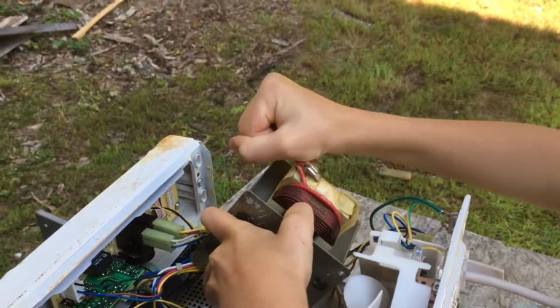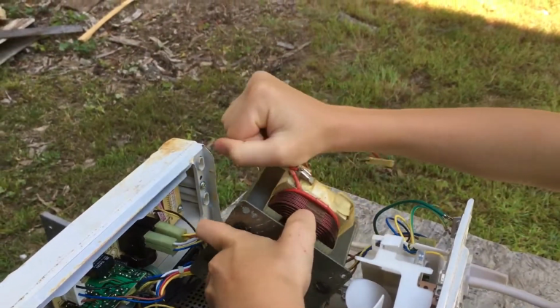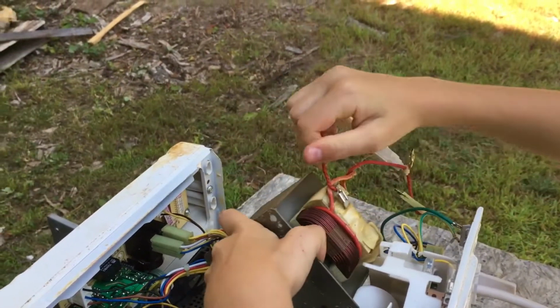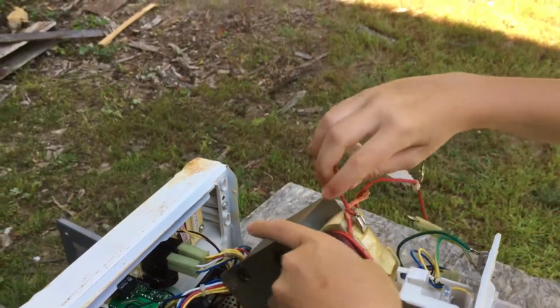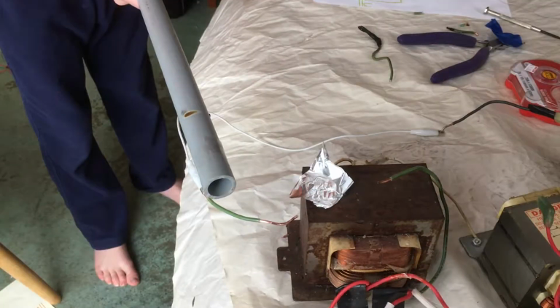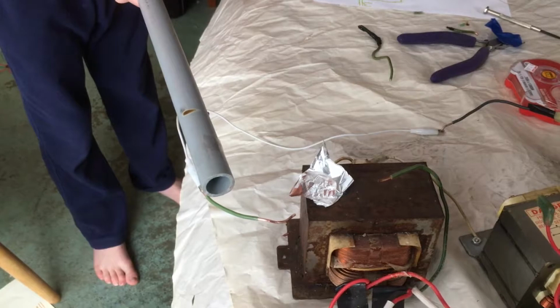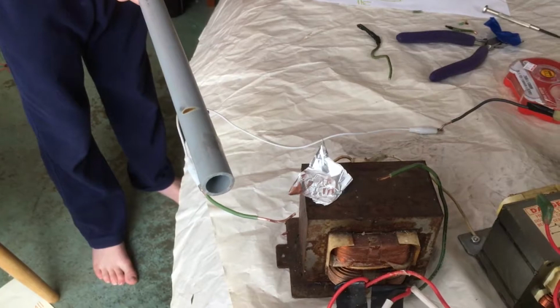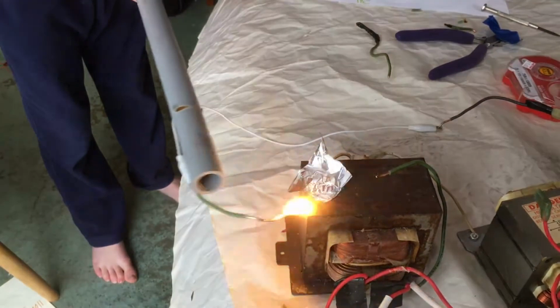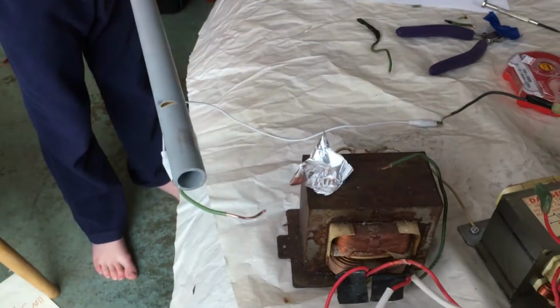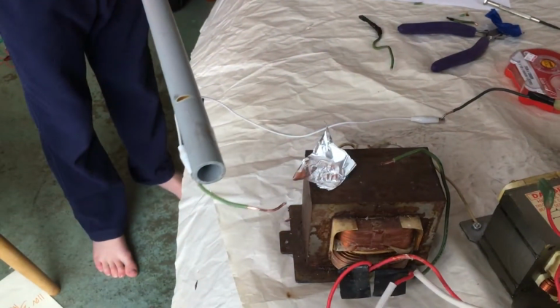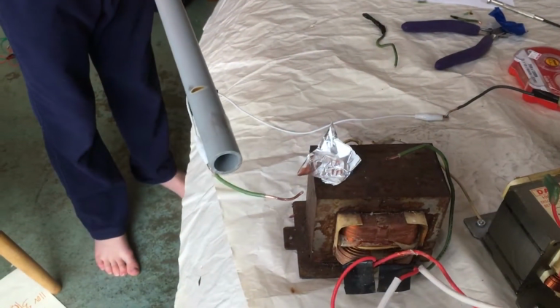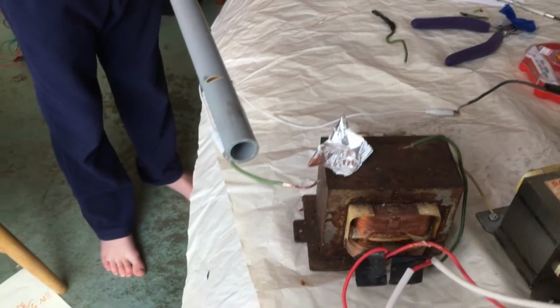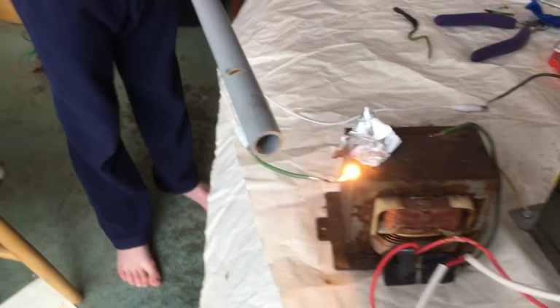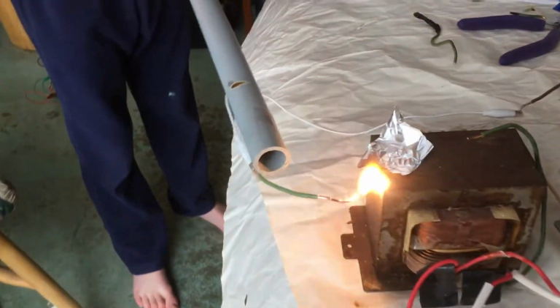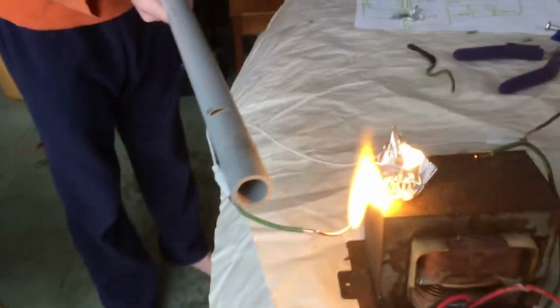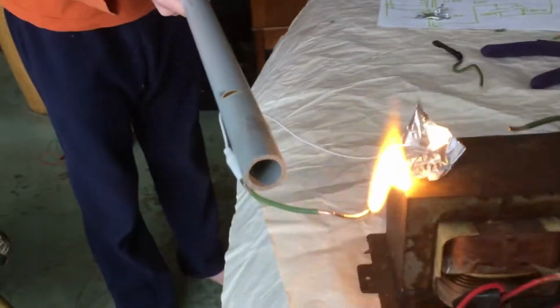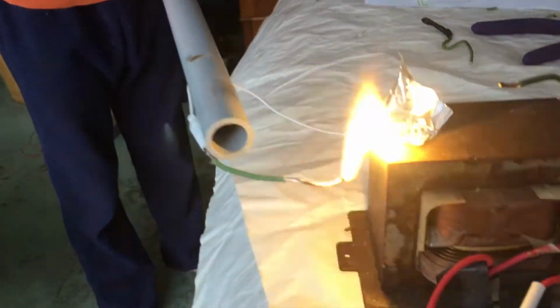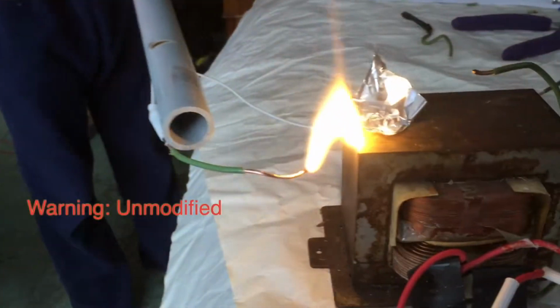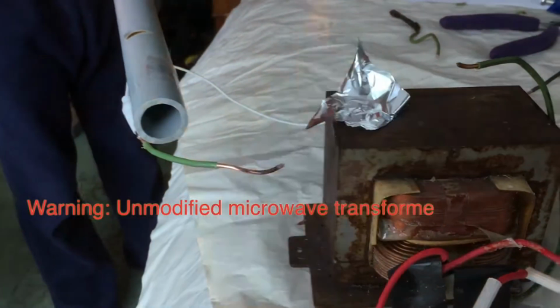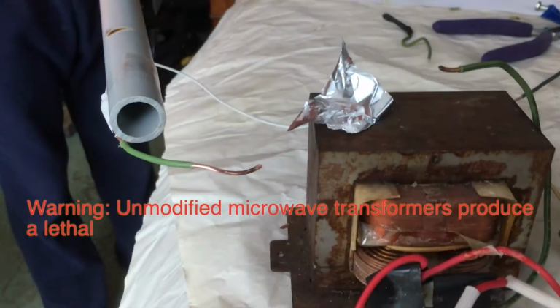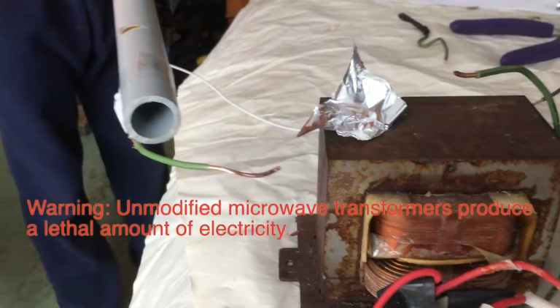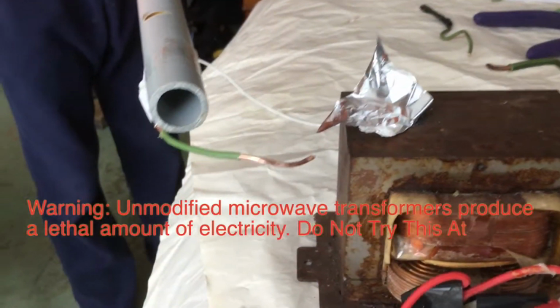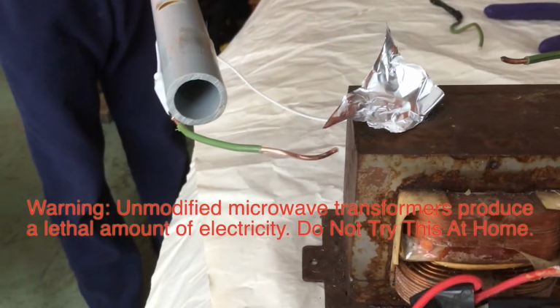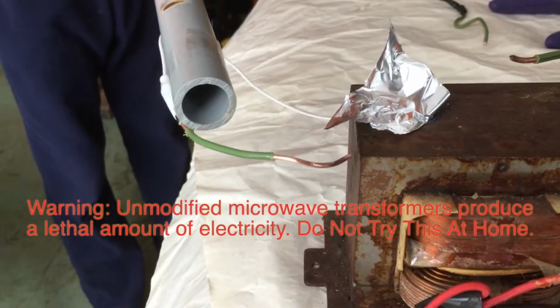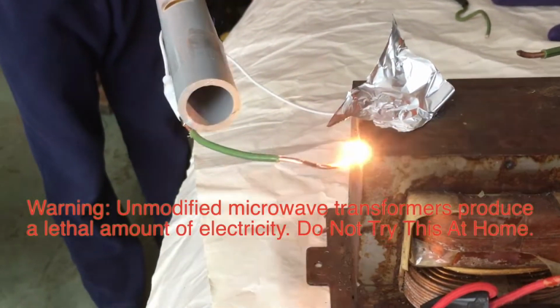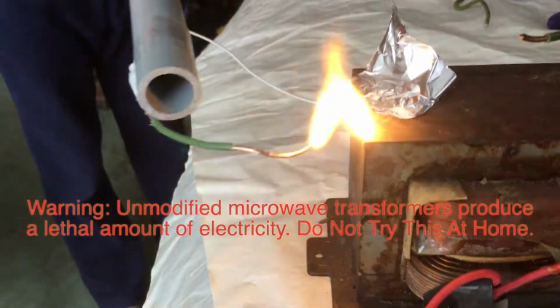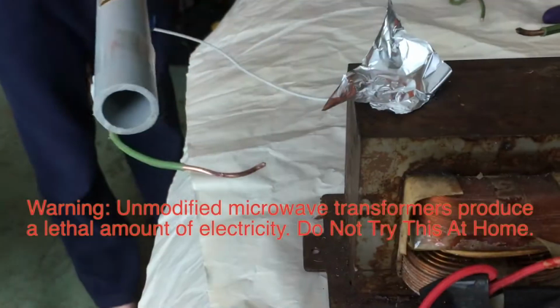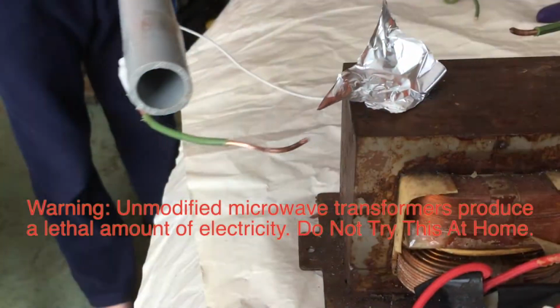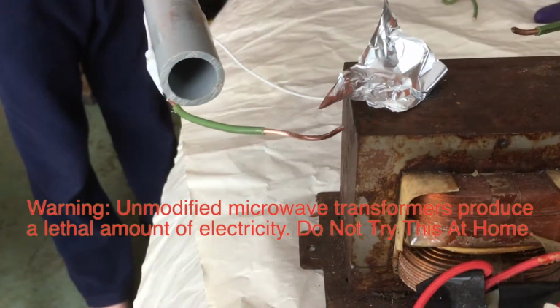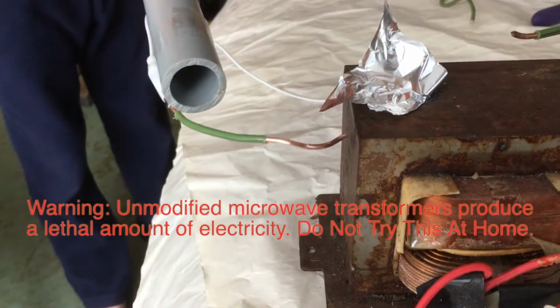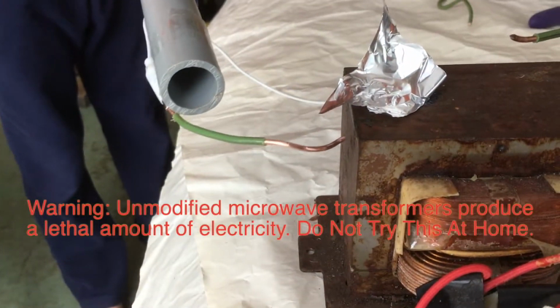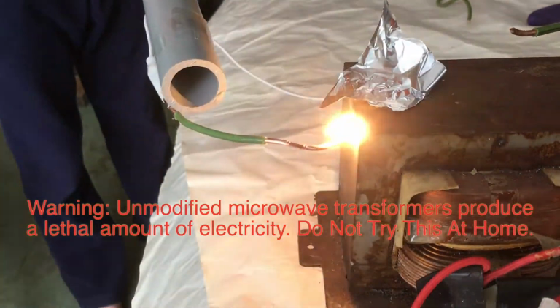When plugged into 110 volts from the wall outlet, this transformer converts it into about 2,500 volts of electricity.